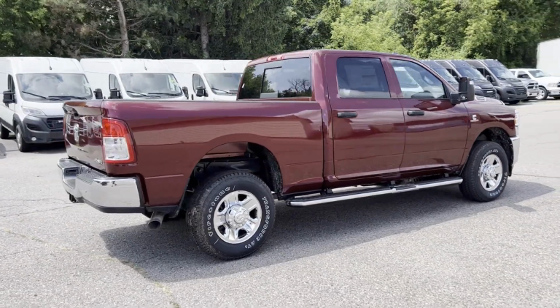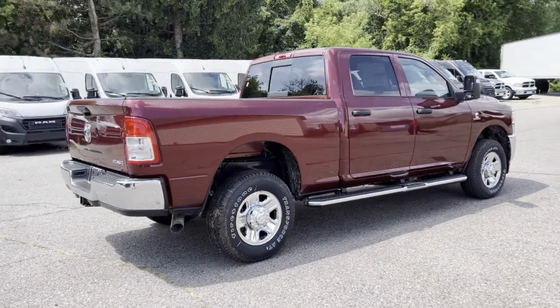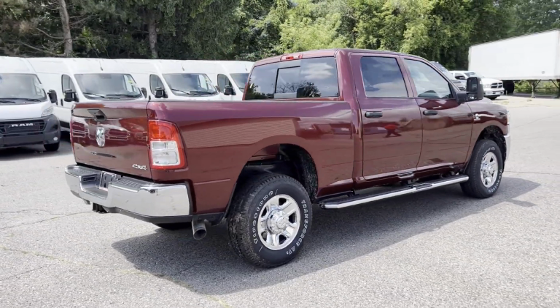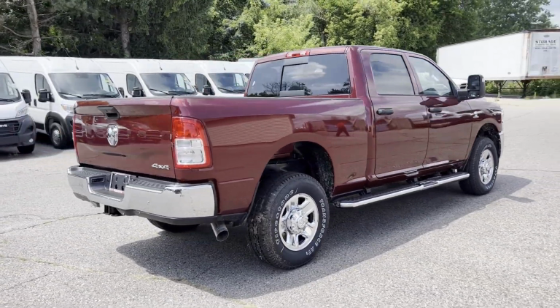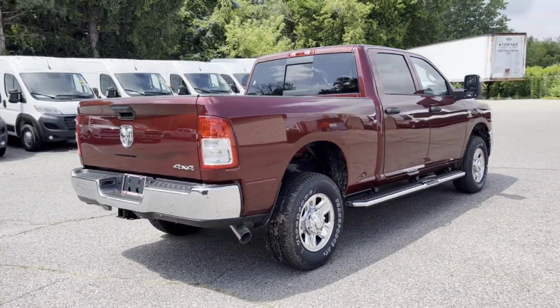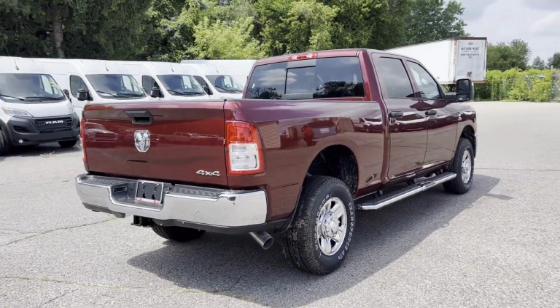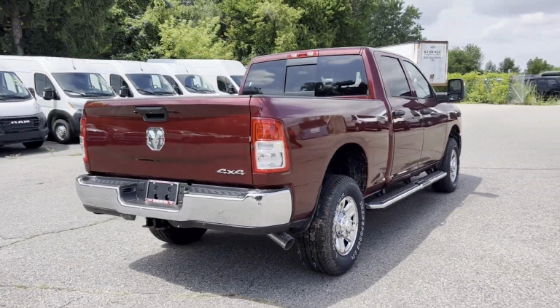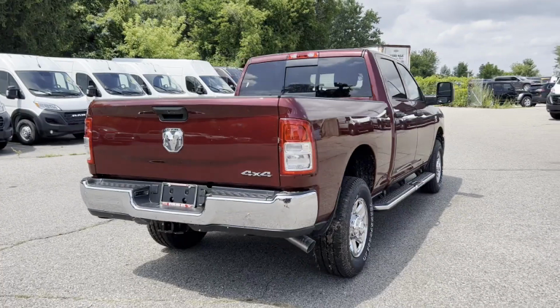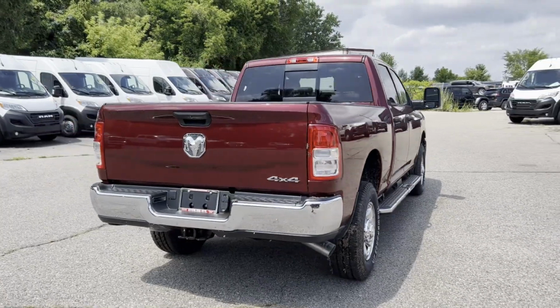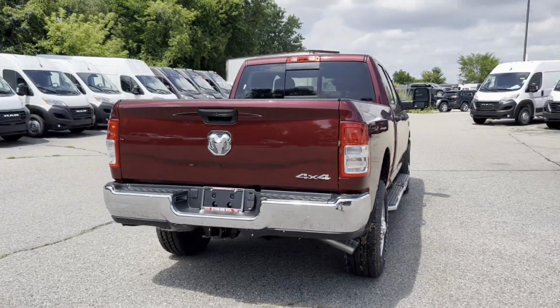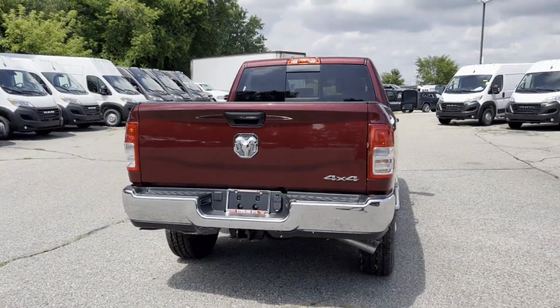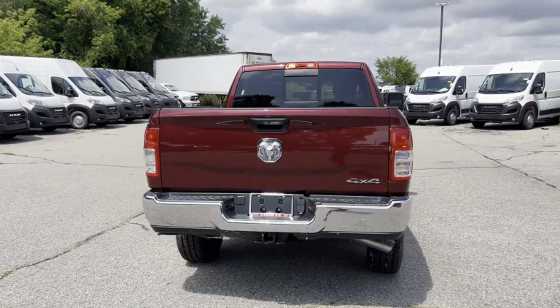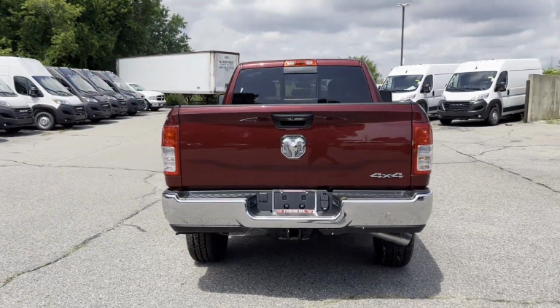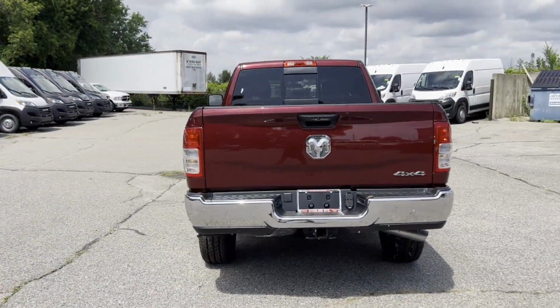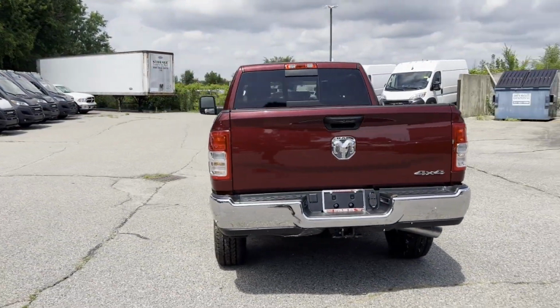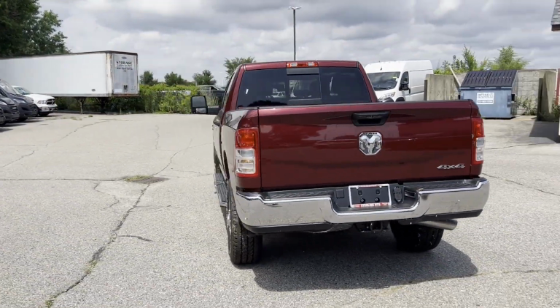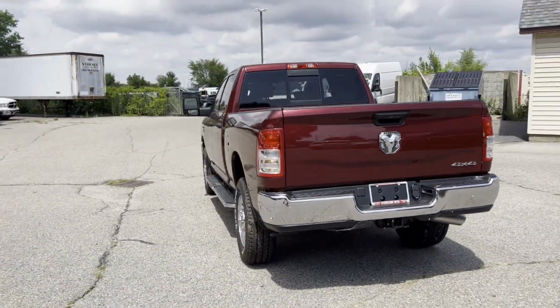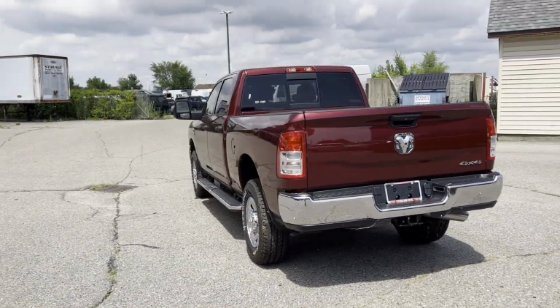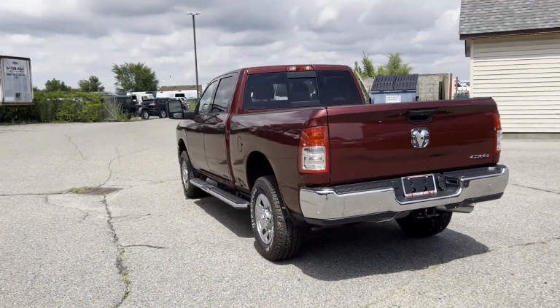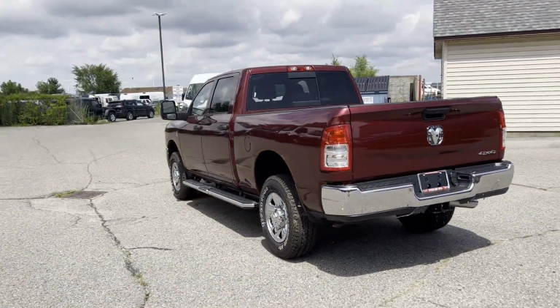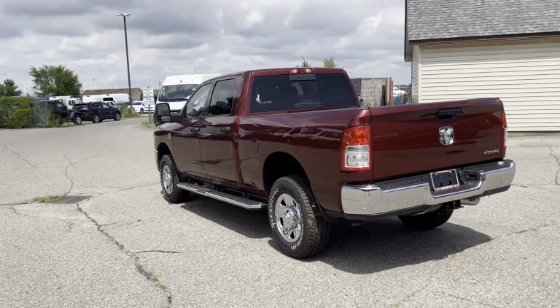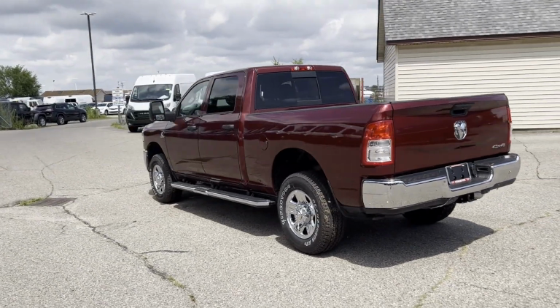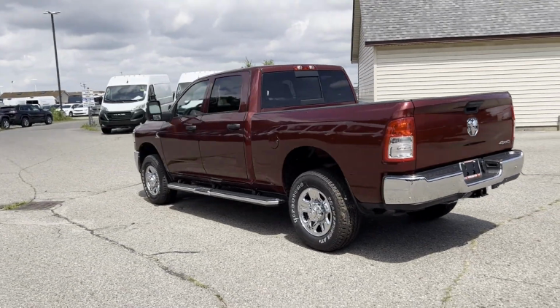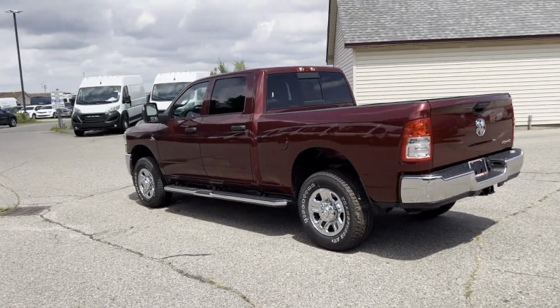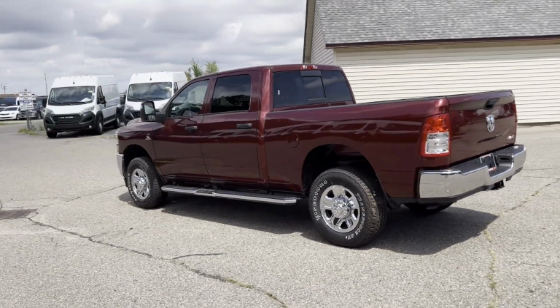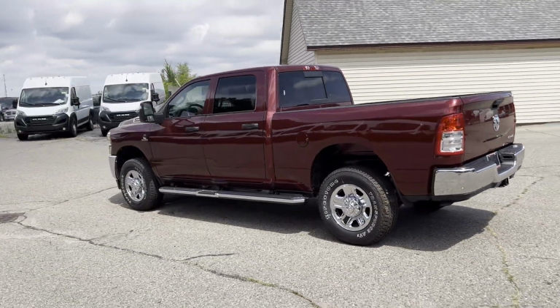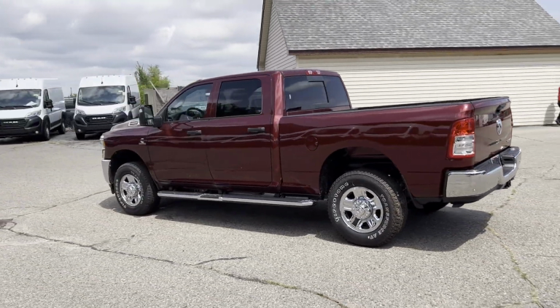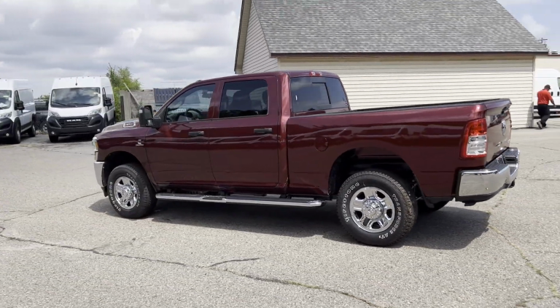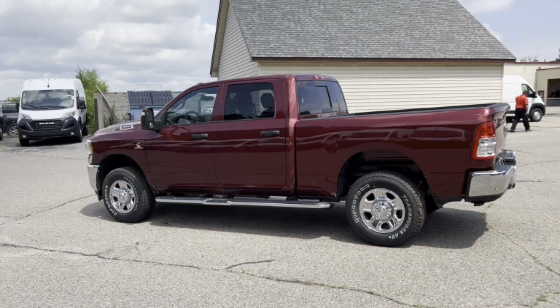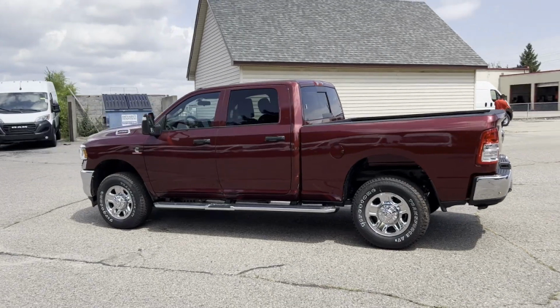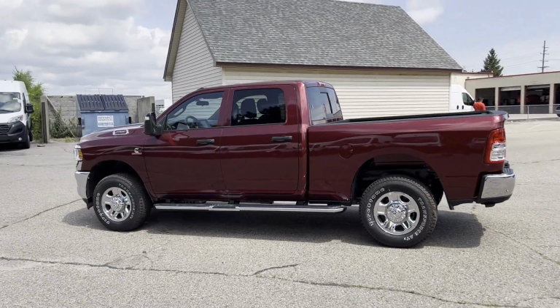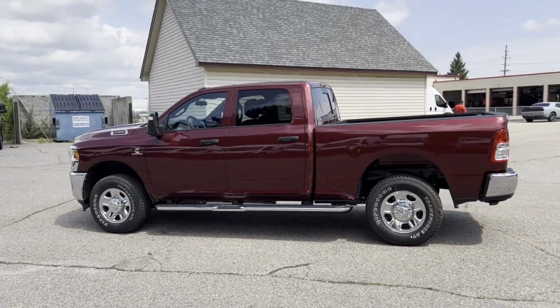Additional features include four-wheel drive, diesel fuel, backup camera, tinted windows, Bluetooth, brake assist, keyless start, engine immobilizer, automatic headlights, and auxiliary input.